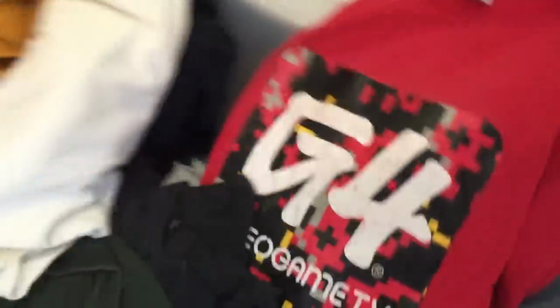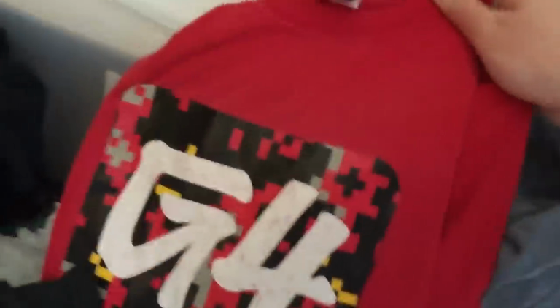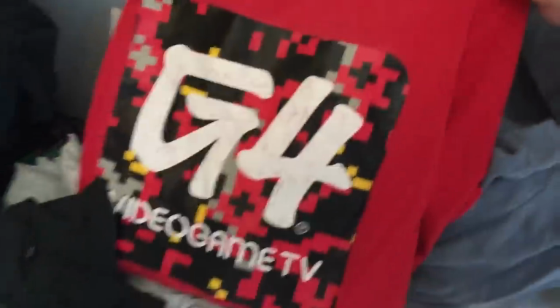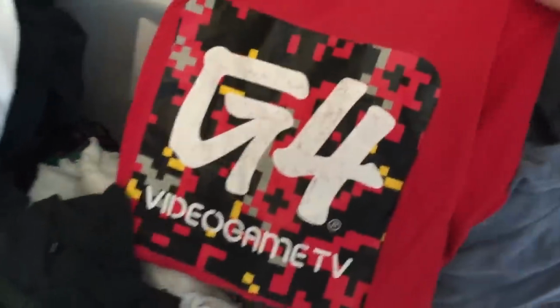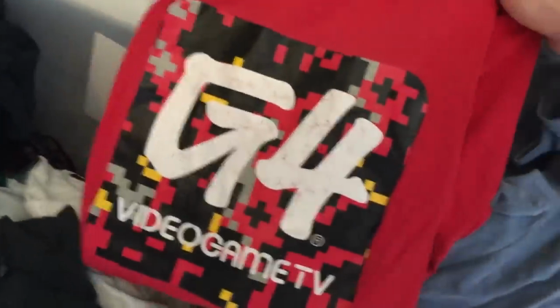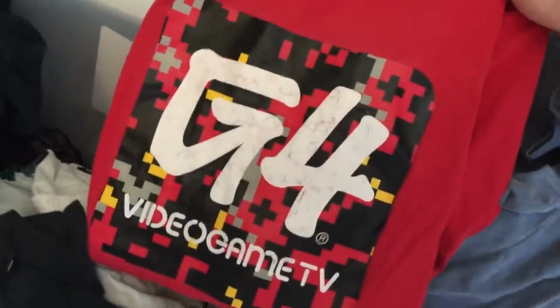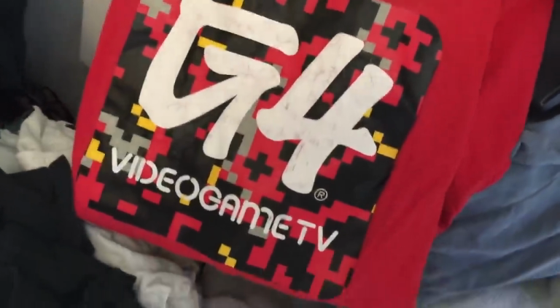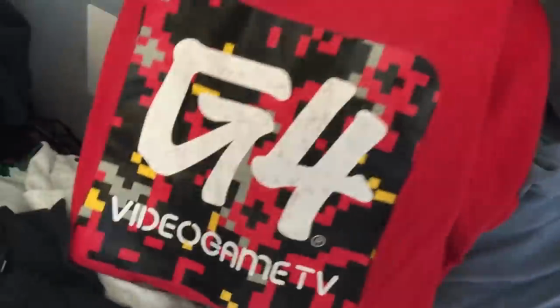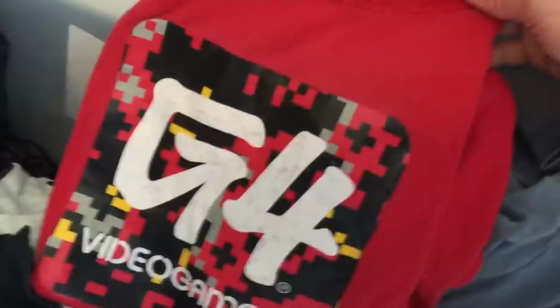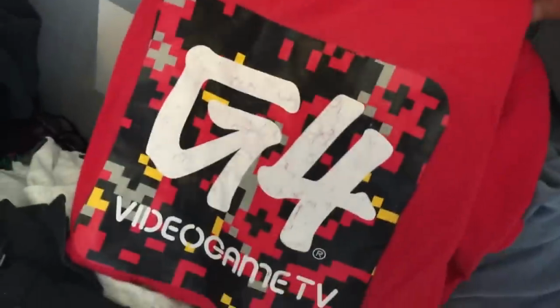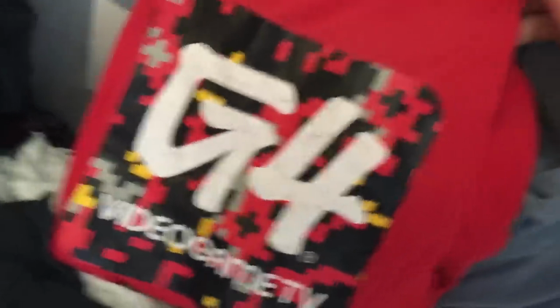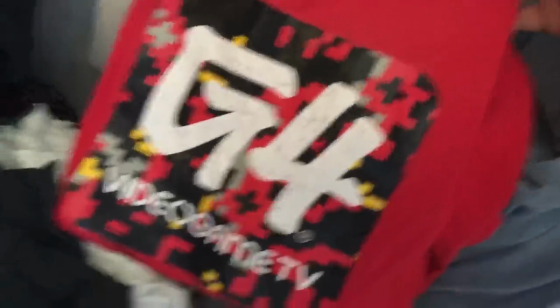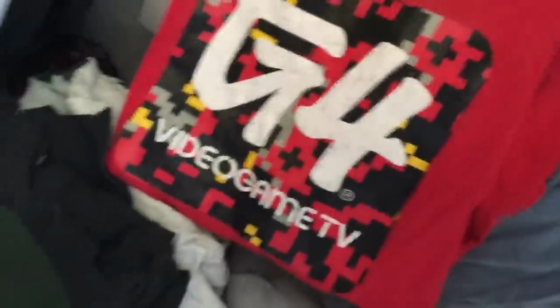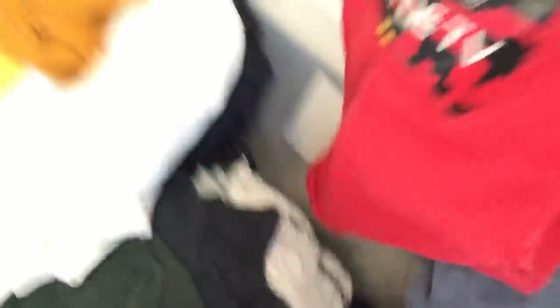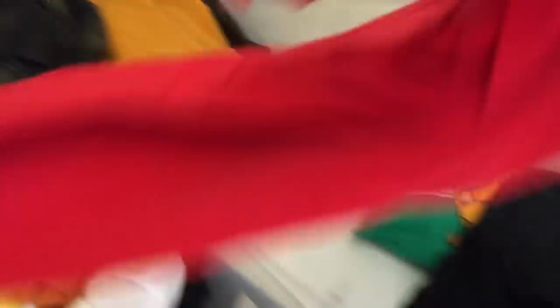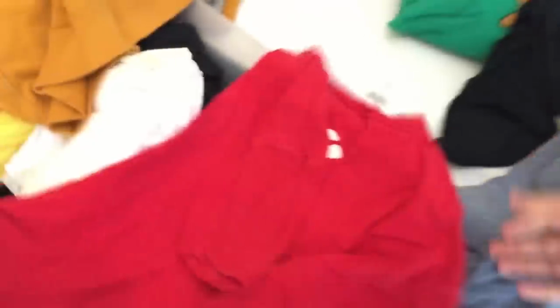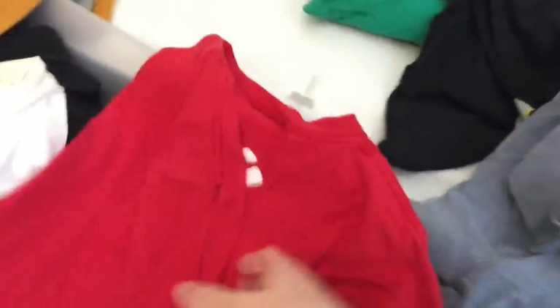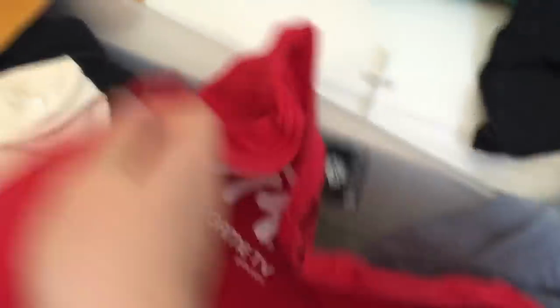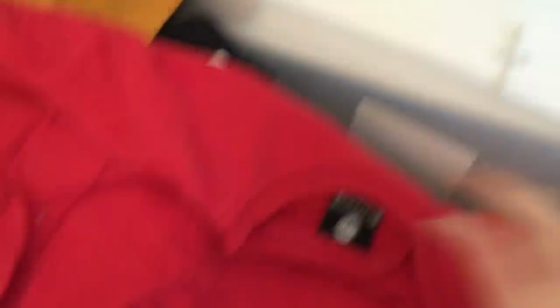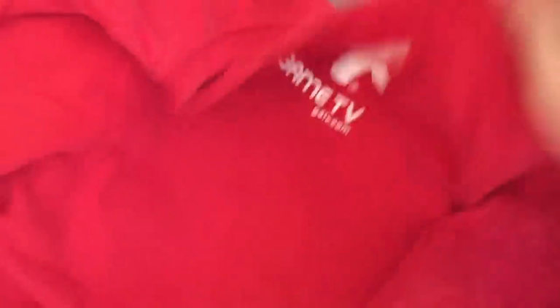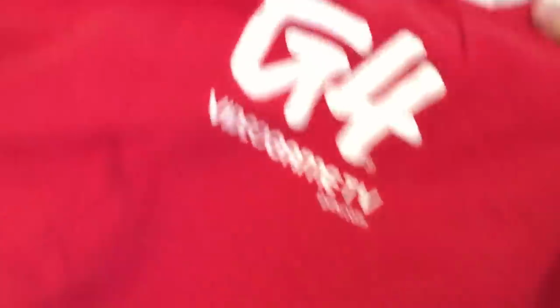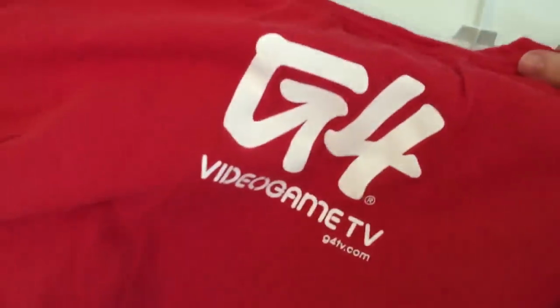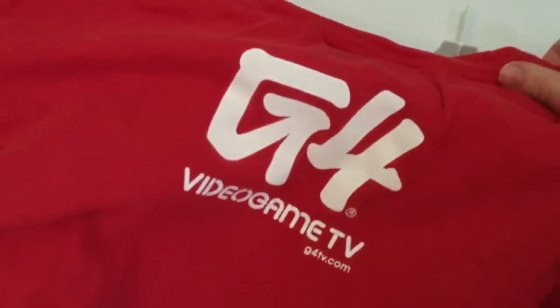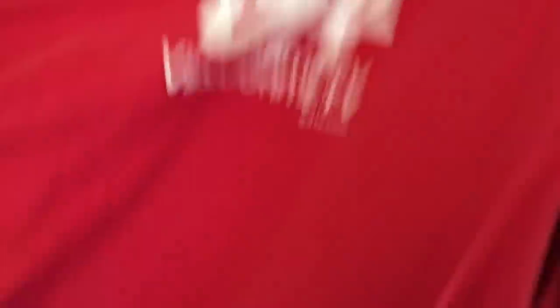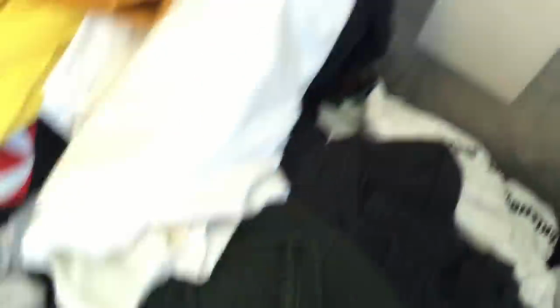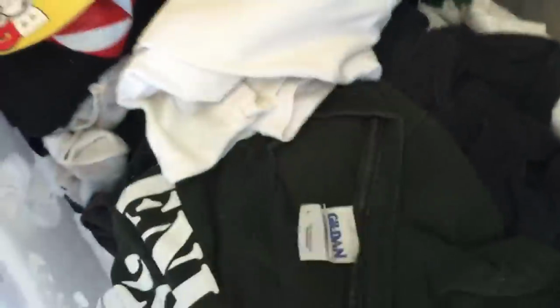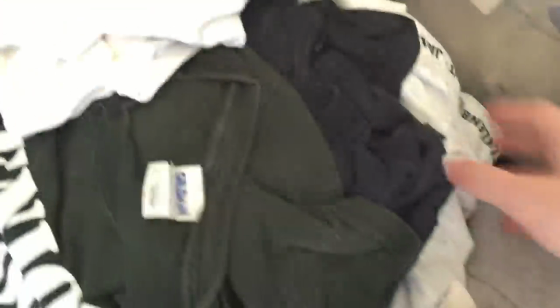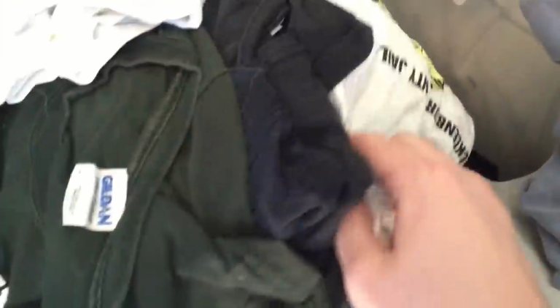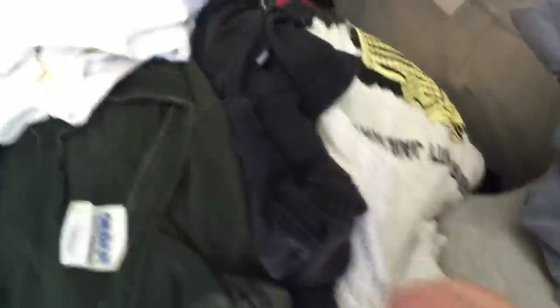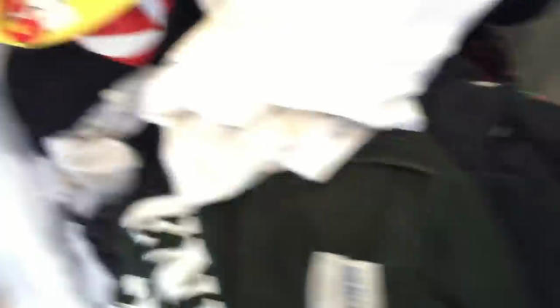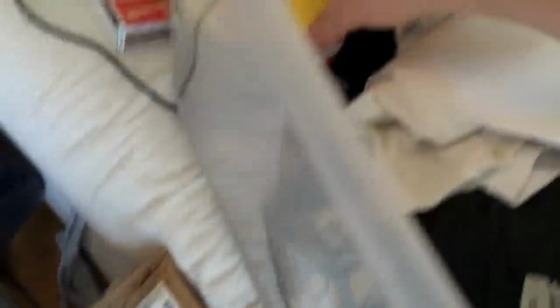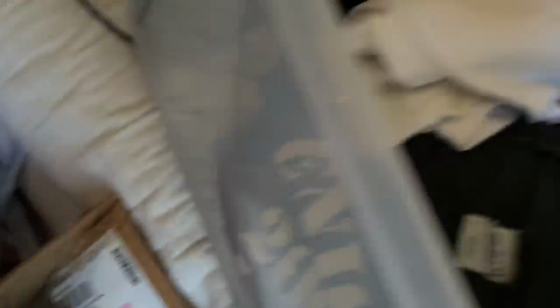Just a big old G4 logo. Kind of looks like a QR code. This is before QR codes existed though. I used to wear this all the time. I can't even remember a time before QR codes.